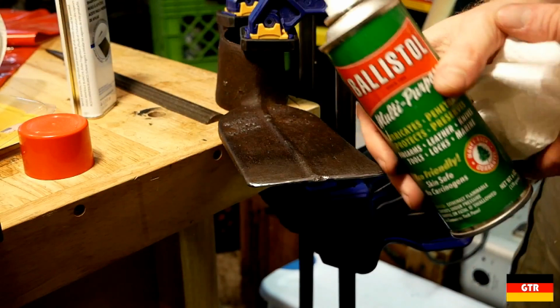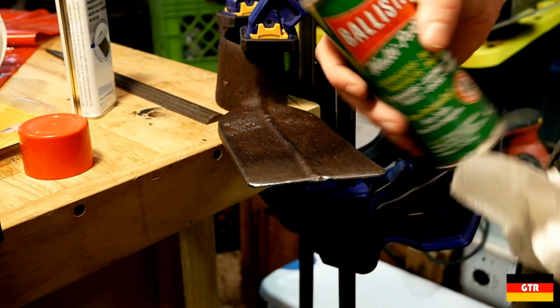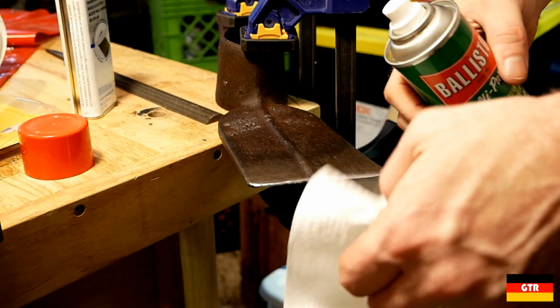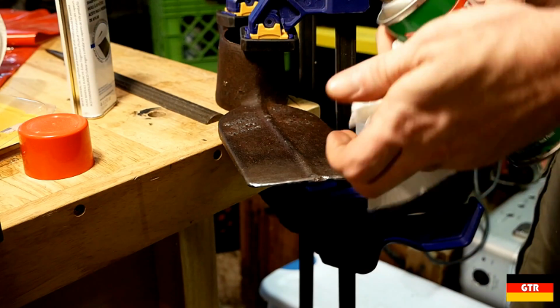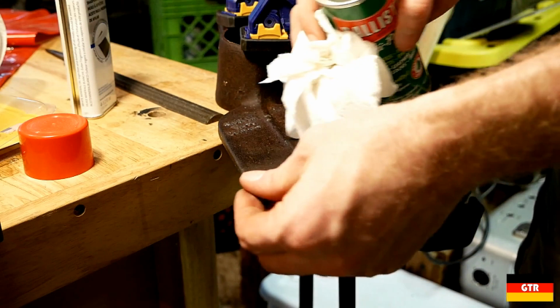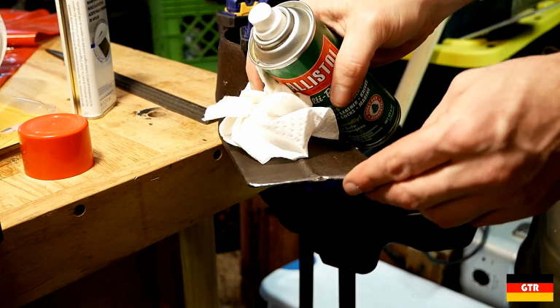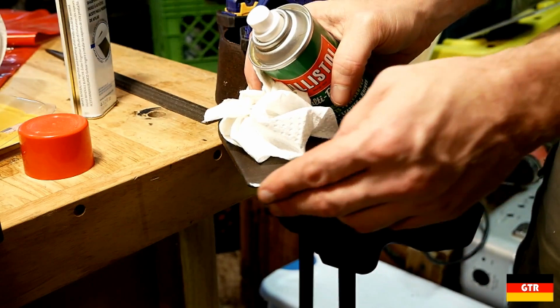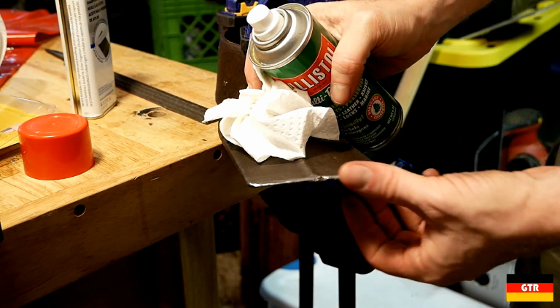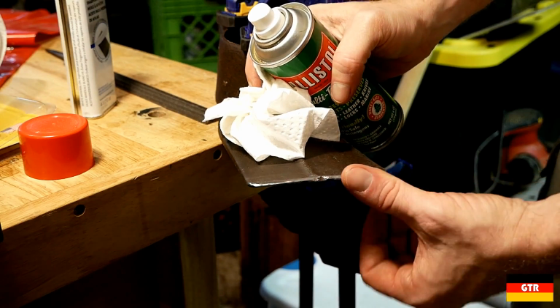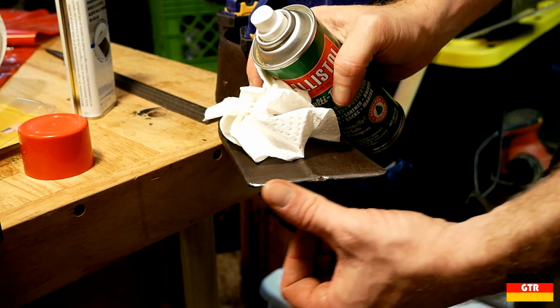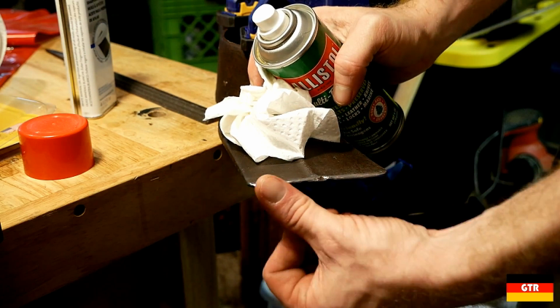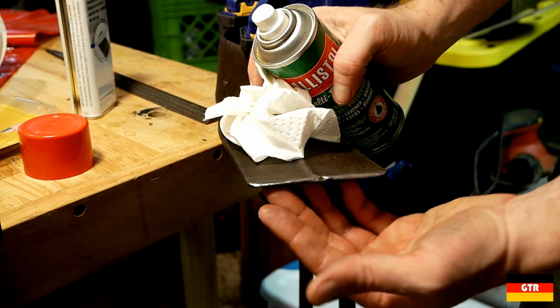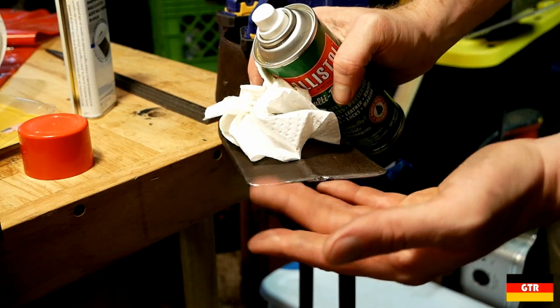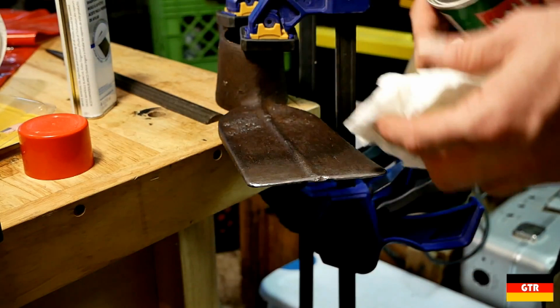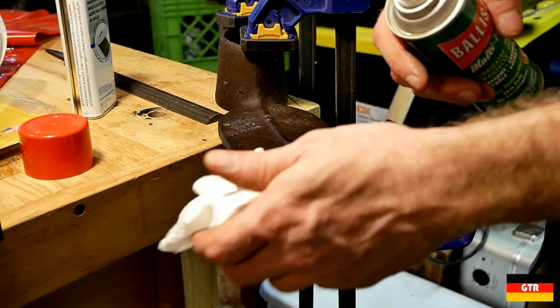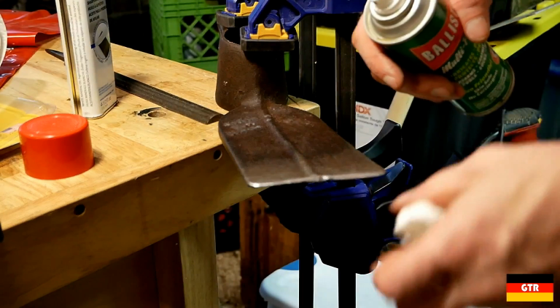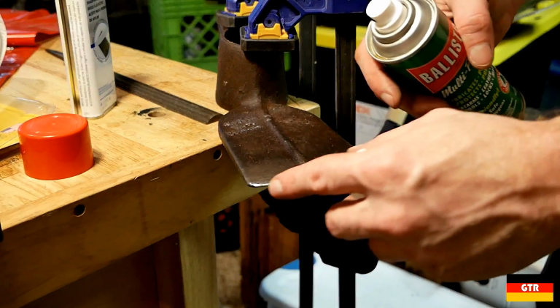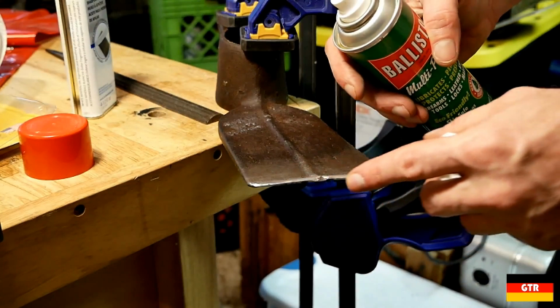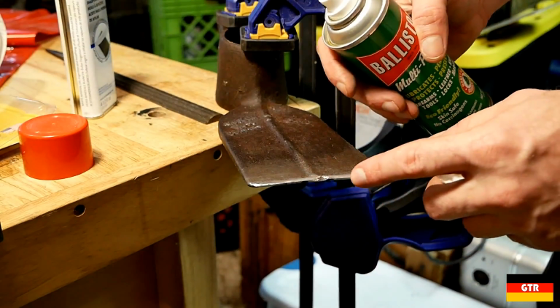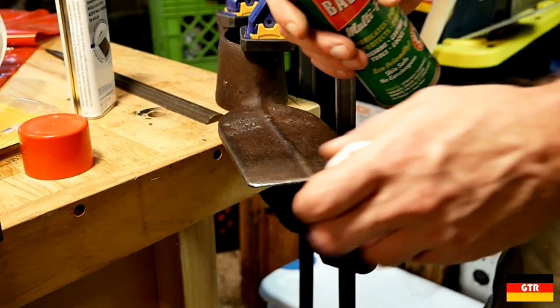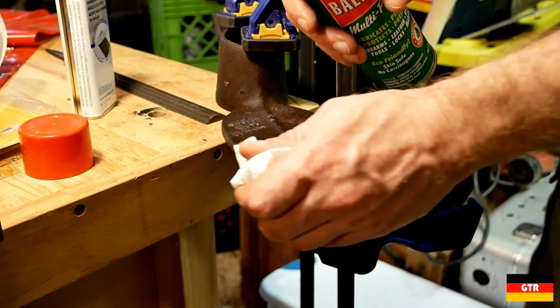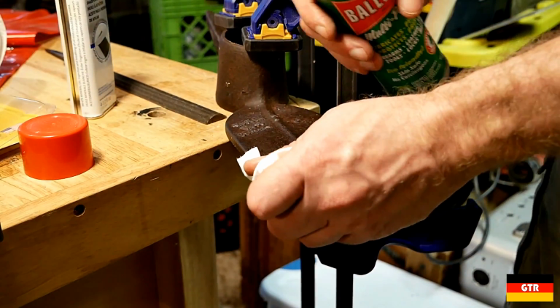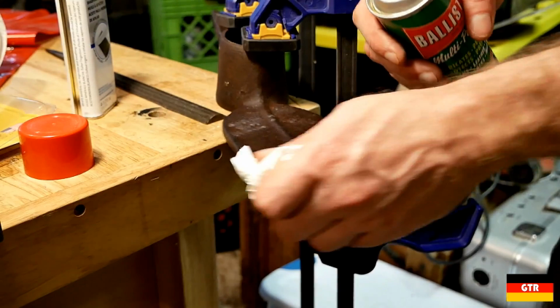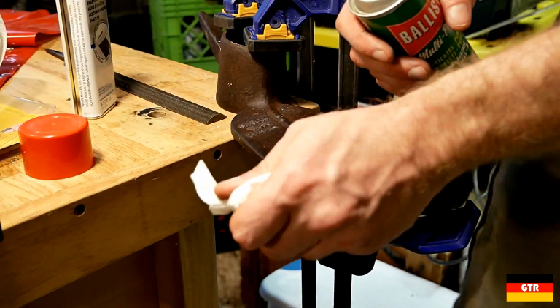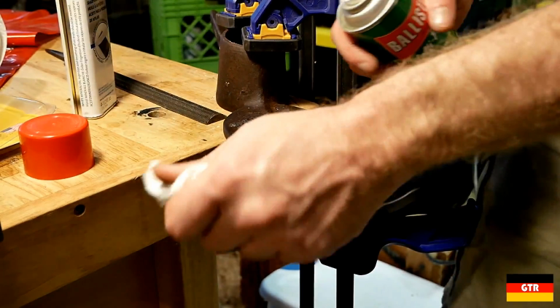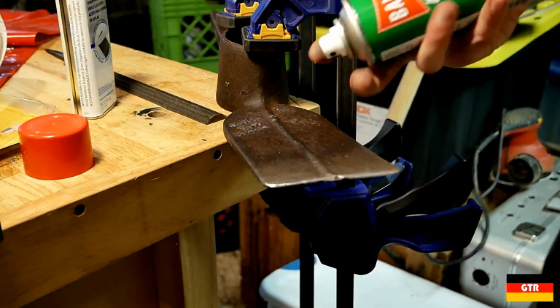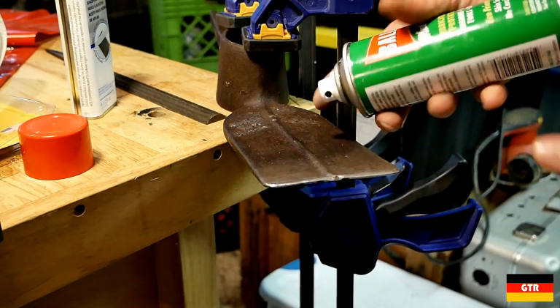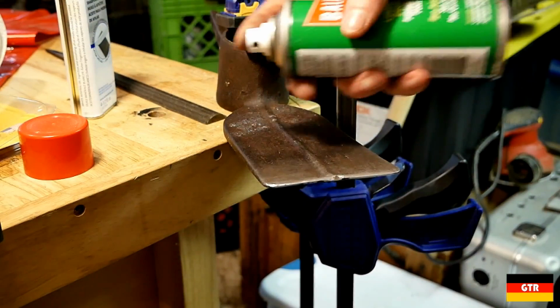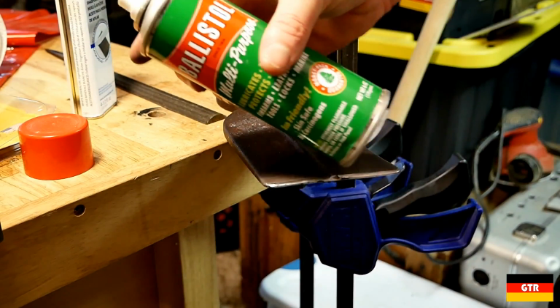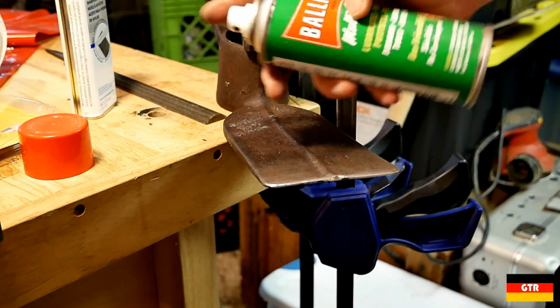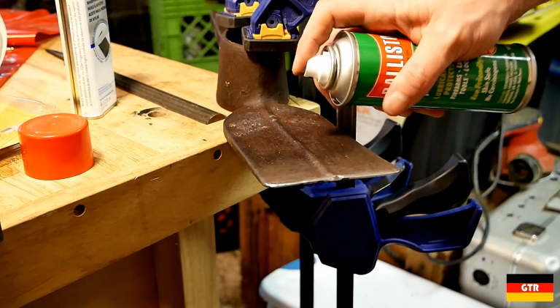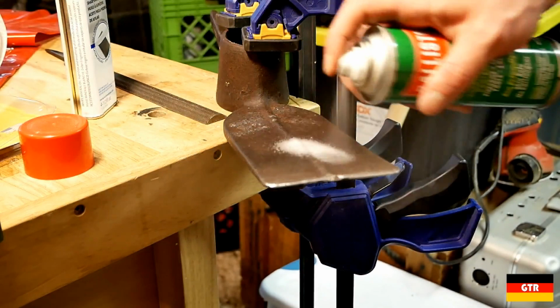Alright, I think that's good enough. It doesn't need to be razor sharp like an axe — if it is really sharp, you have a better chance of chipping the edge, so that should be good enough for now. I'm just going to put a little bit of oil on here.